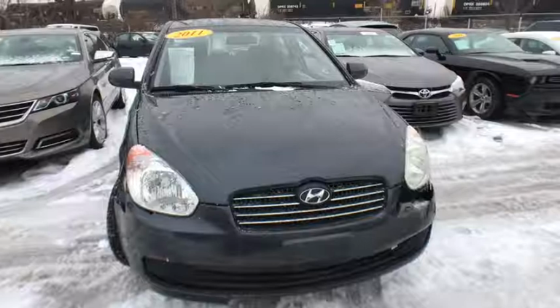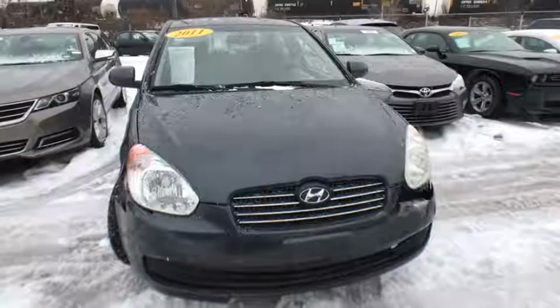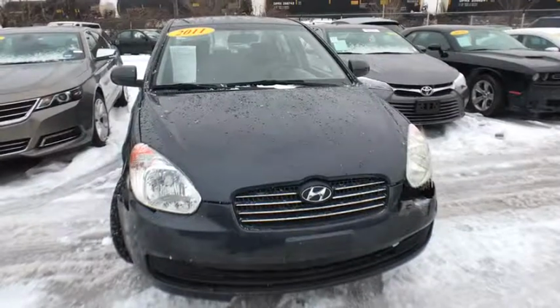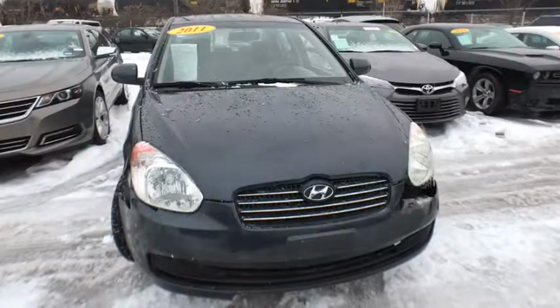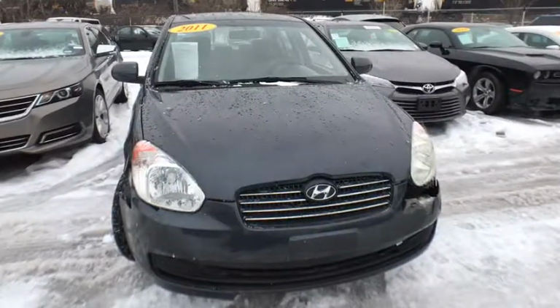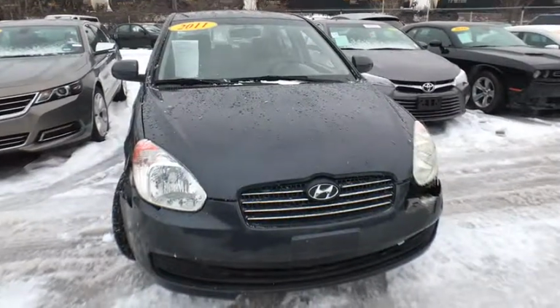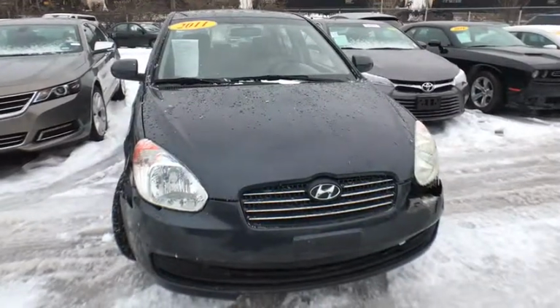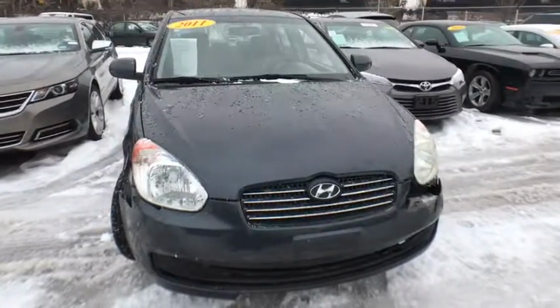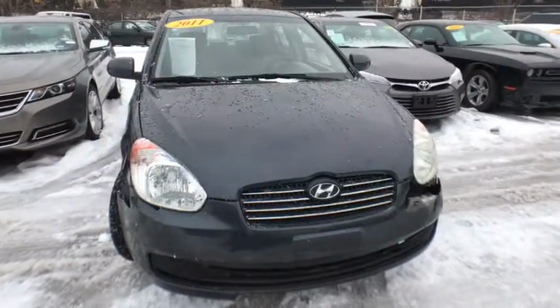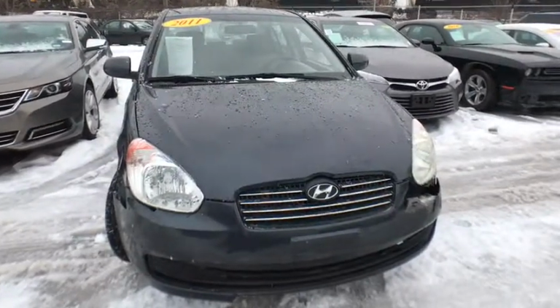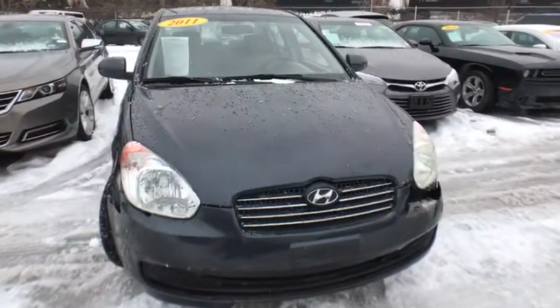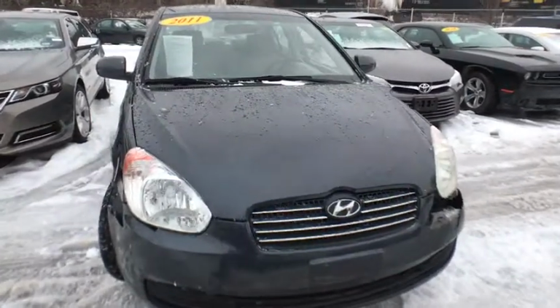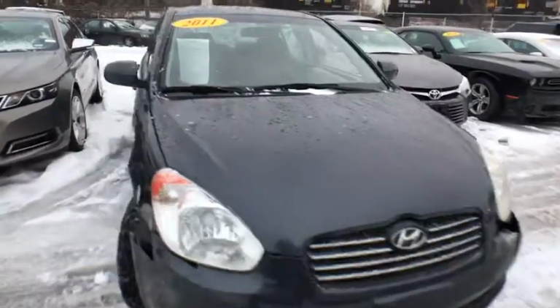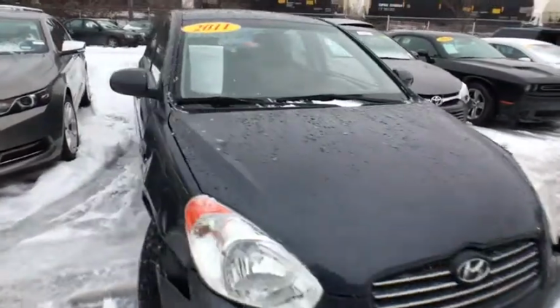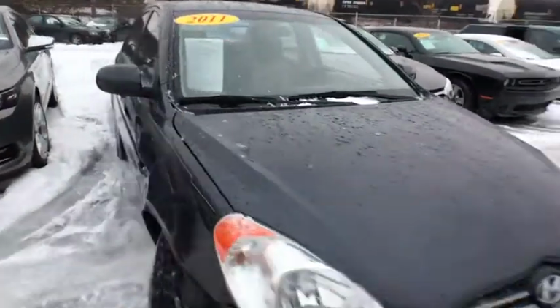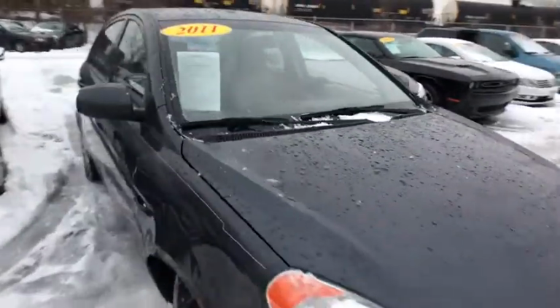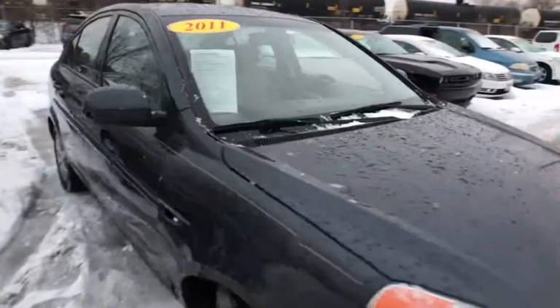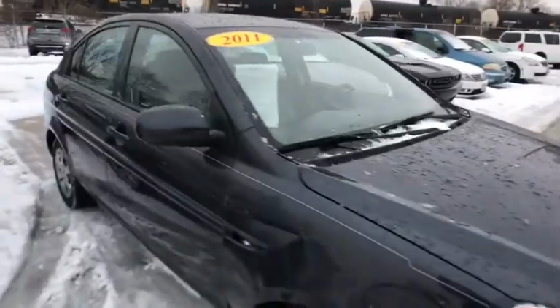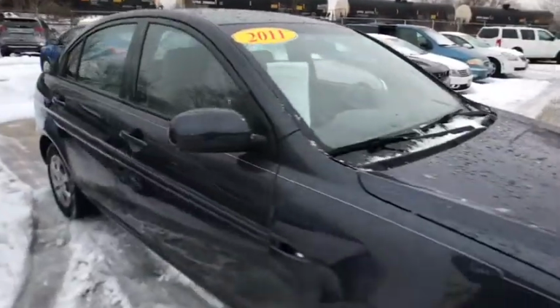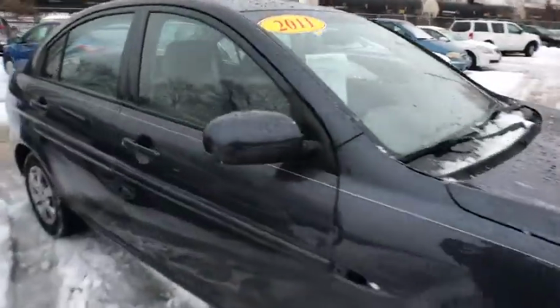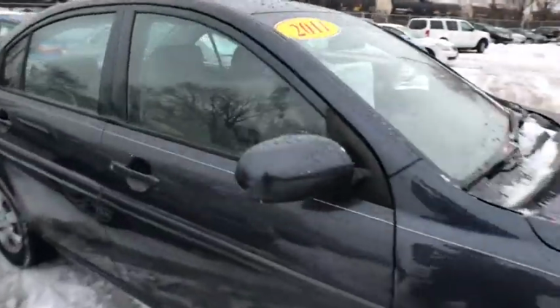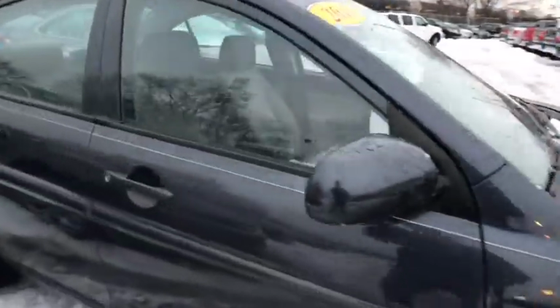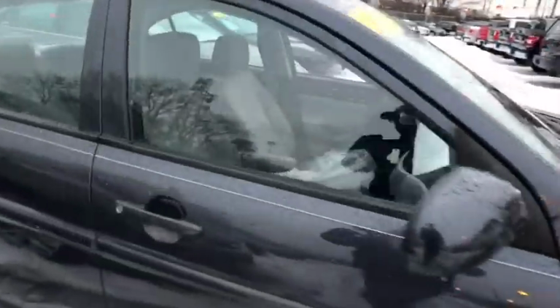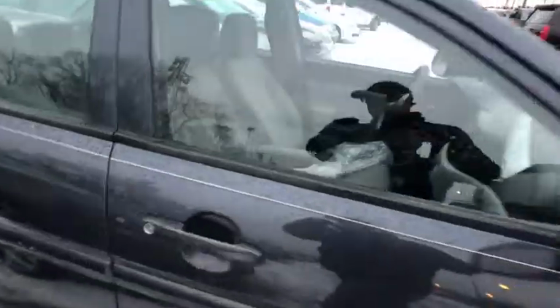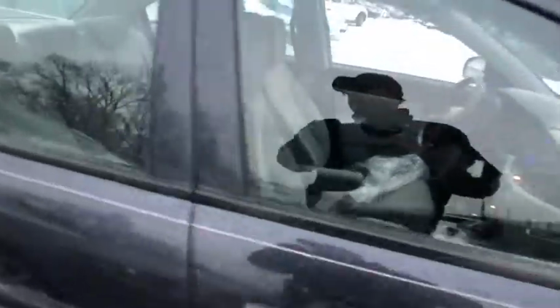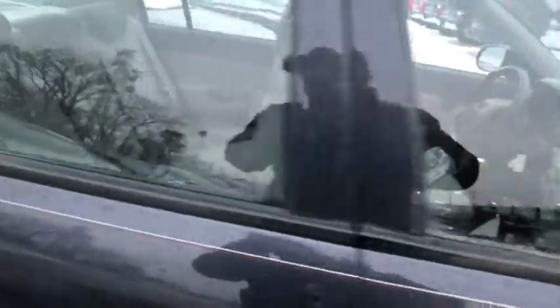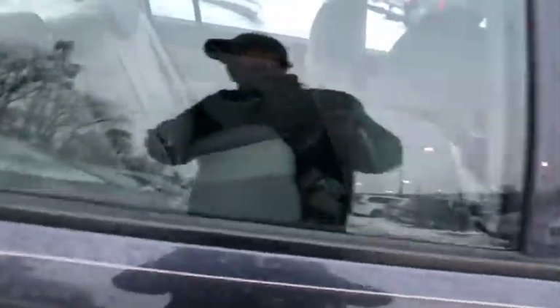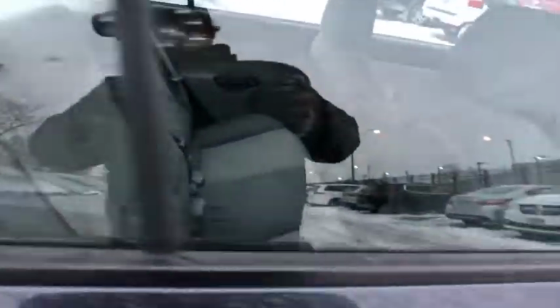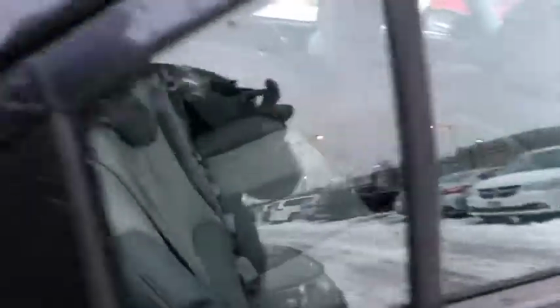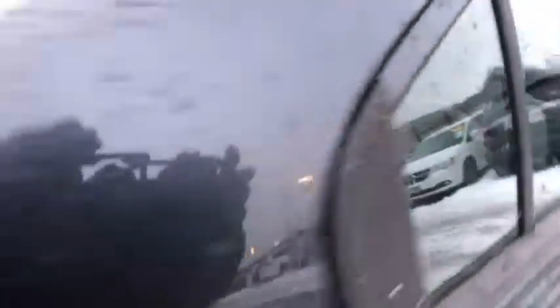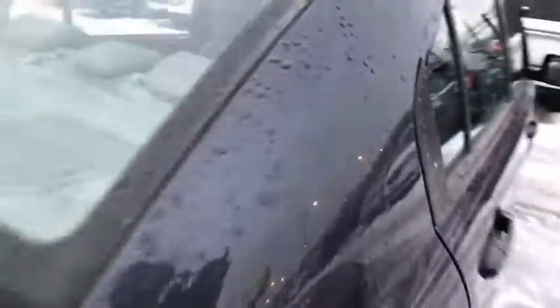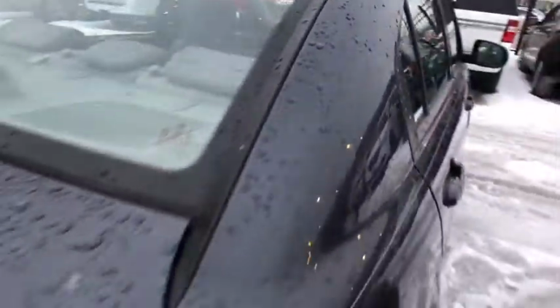2011 Hyundai Accent. Designed to keep you moving and leave boredom behind, the Hyundai Accent is affordable, fuel efficient and safe. A winning combination.